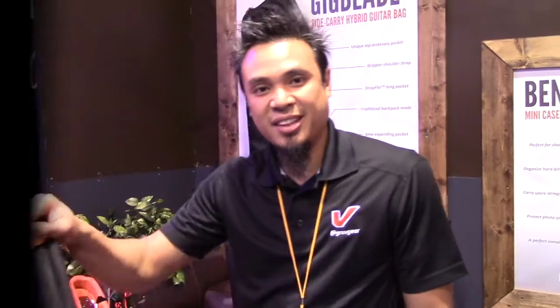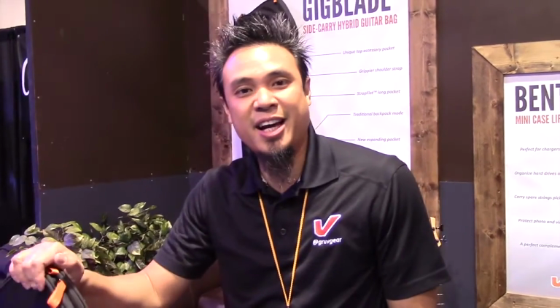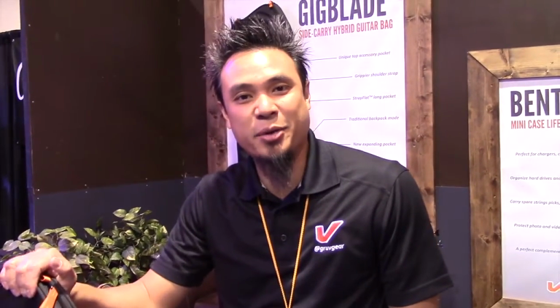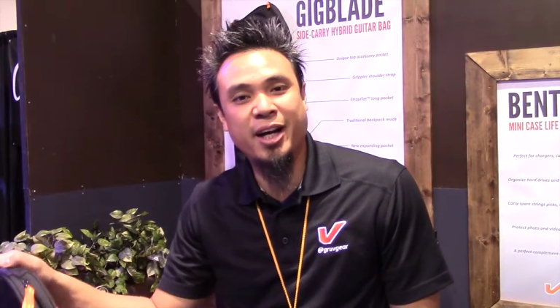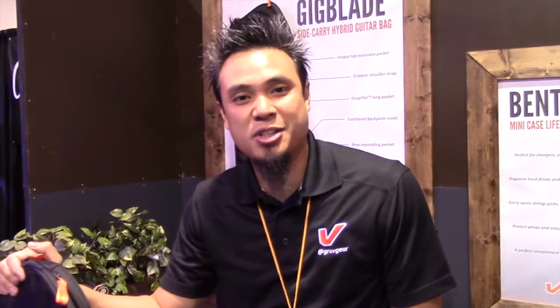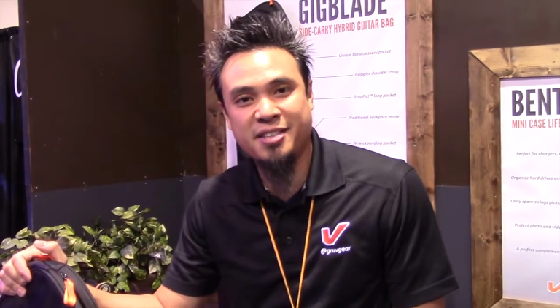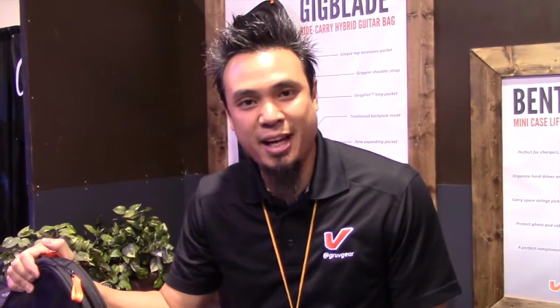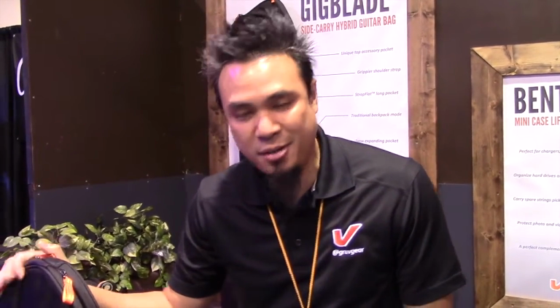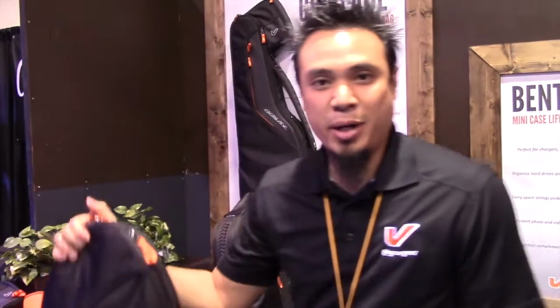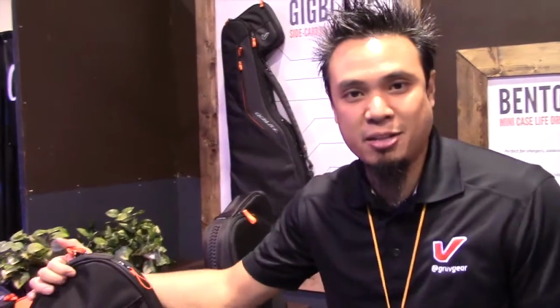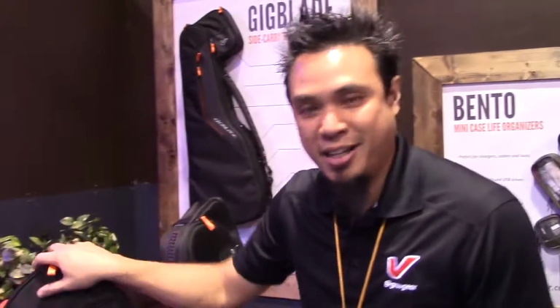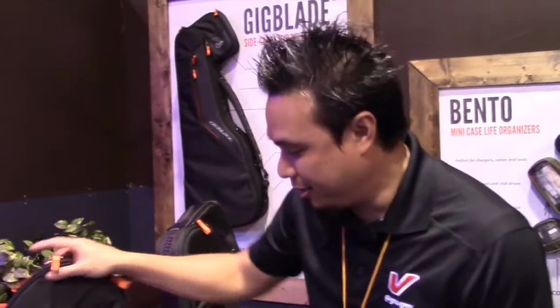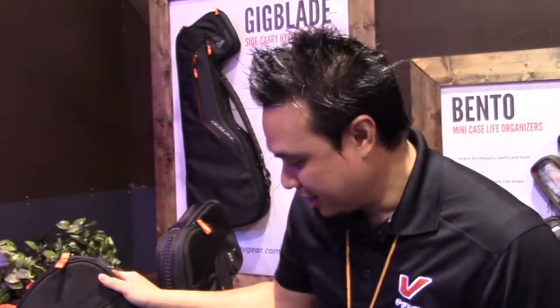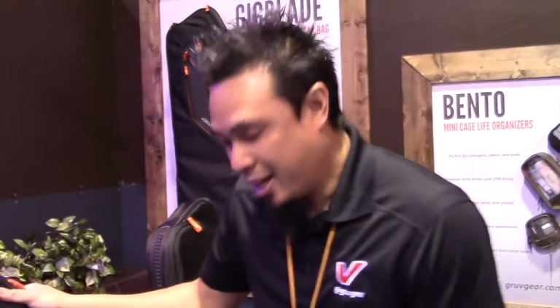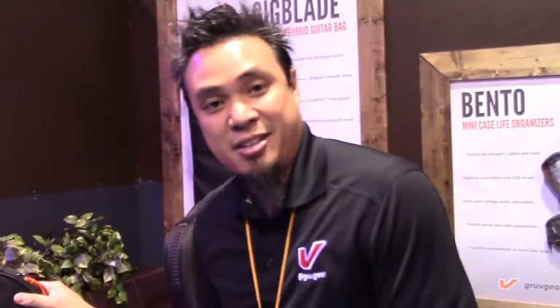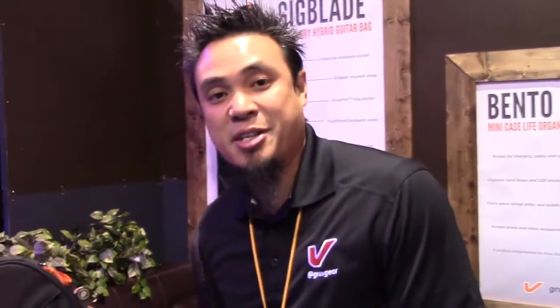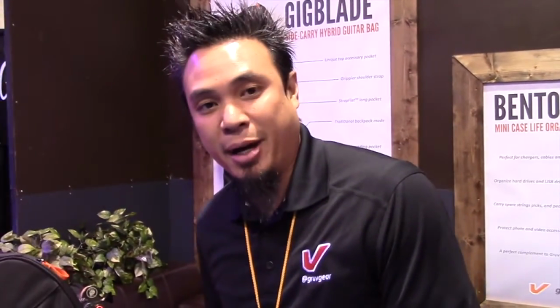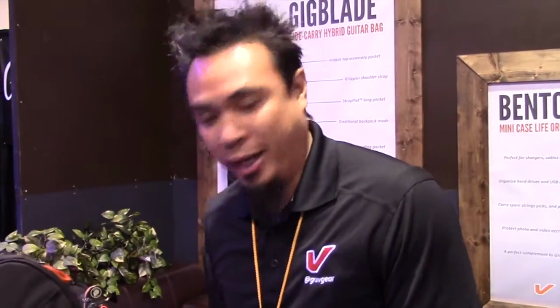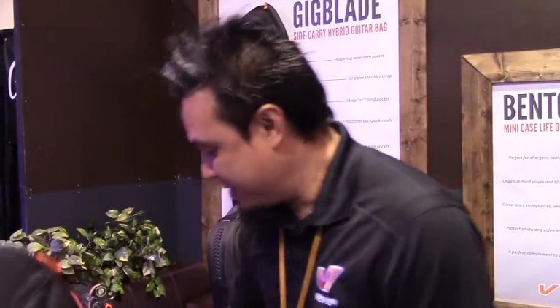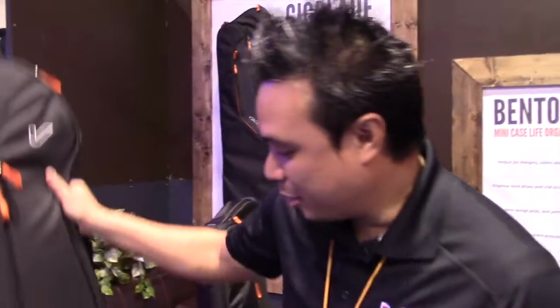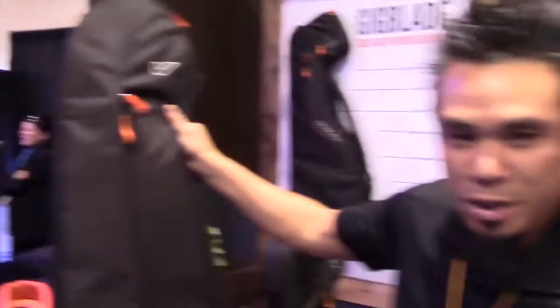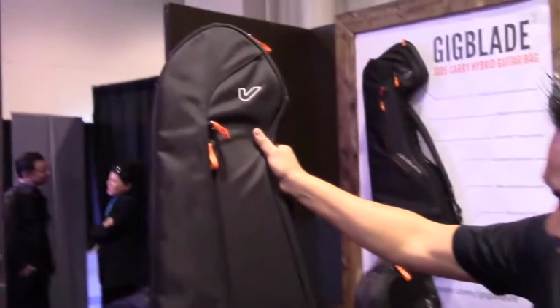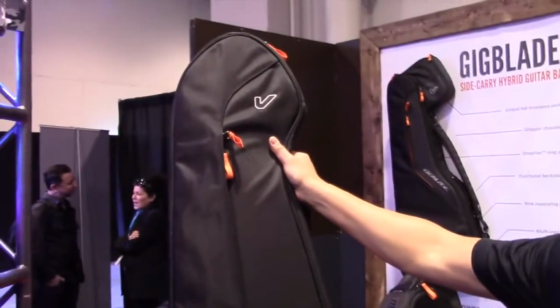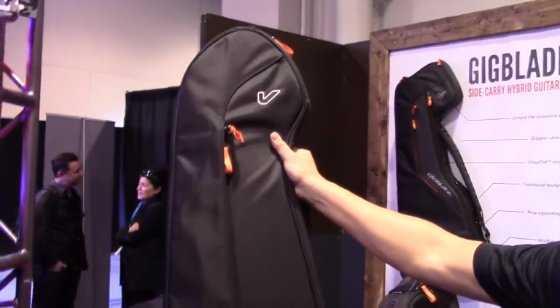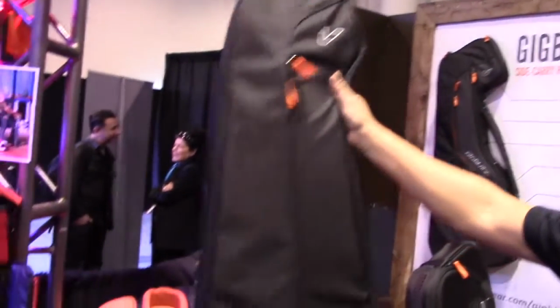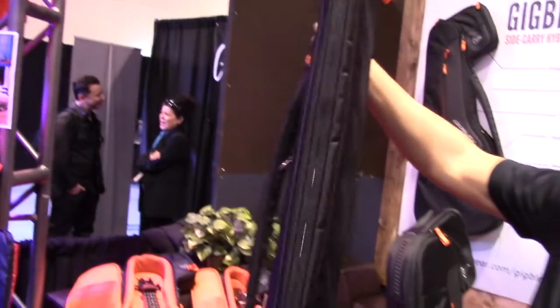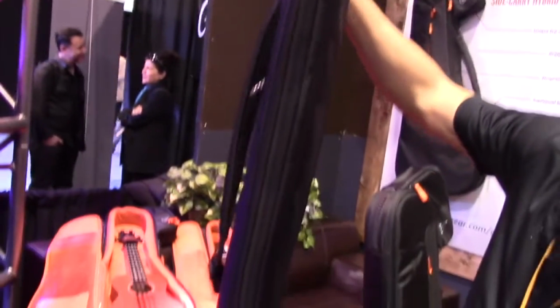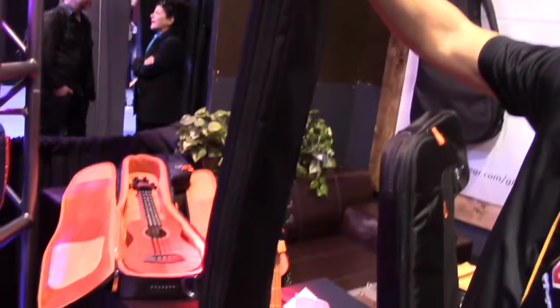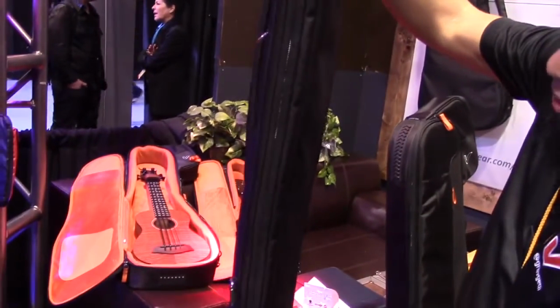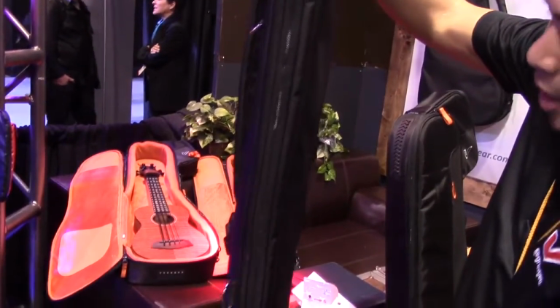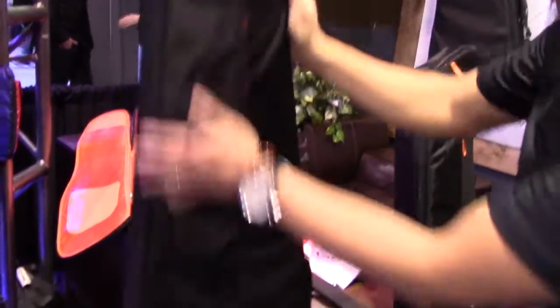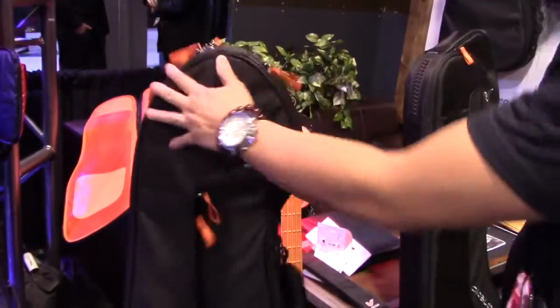Hey guys, JF Group Gear here at the 2016 NAMM show. I just want to share some of the latest with you. This year is all about gig blades. We got our new Gig Blade Sliver, which is our thin slim hybrid bag here.